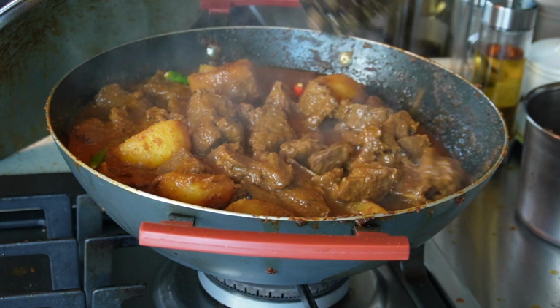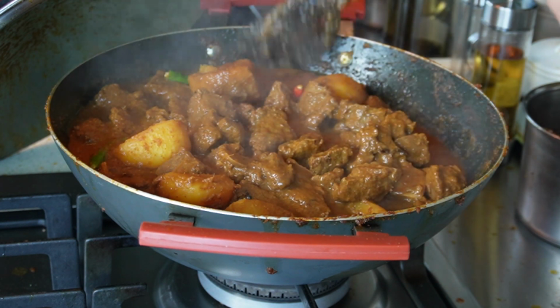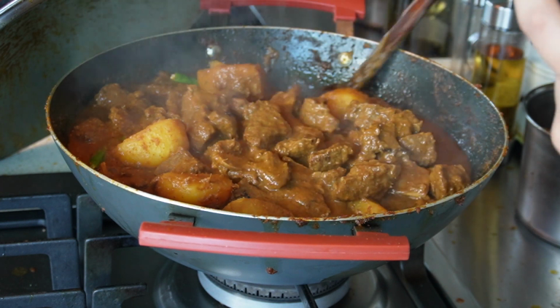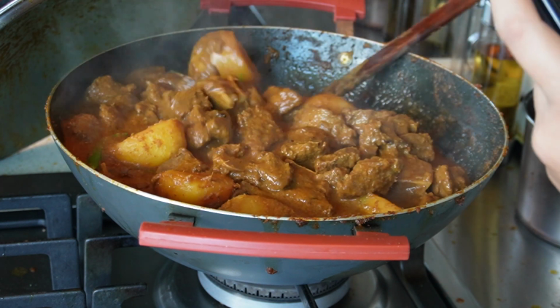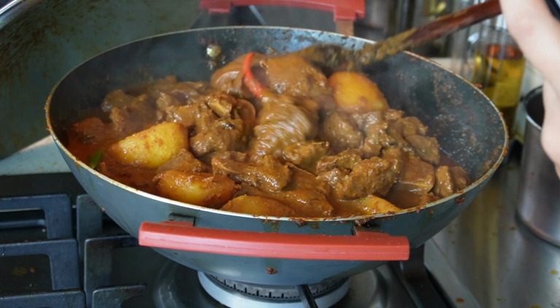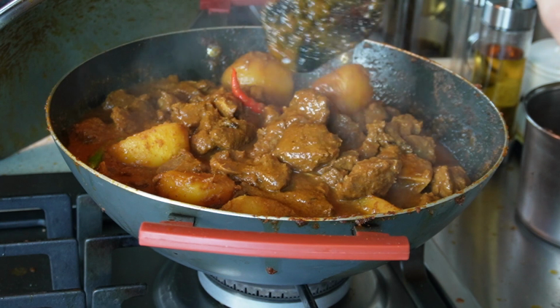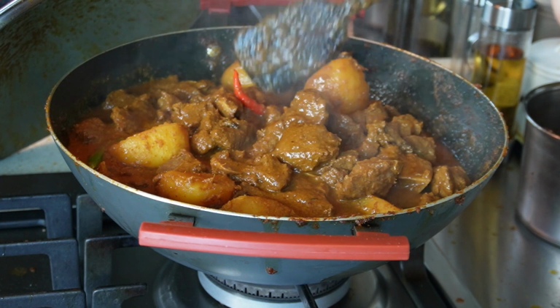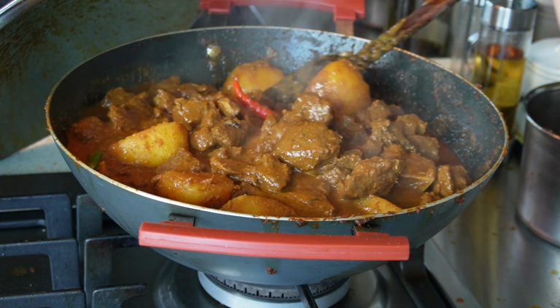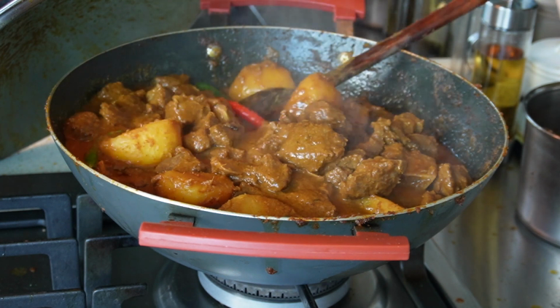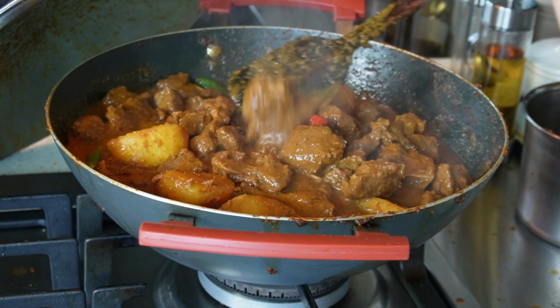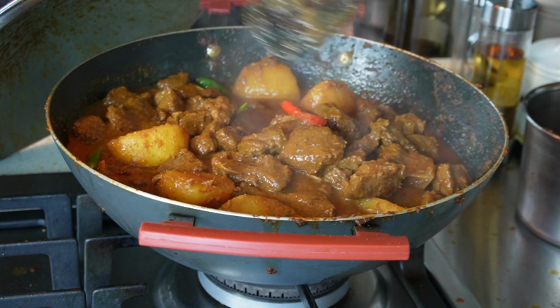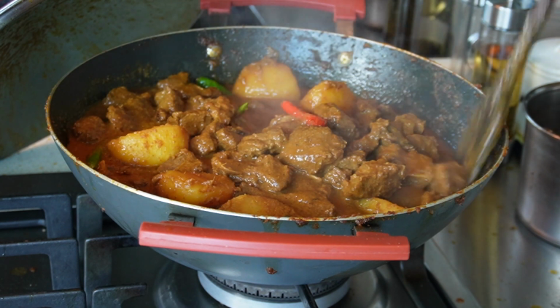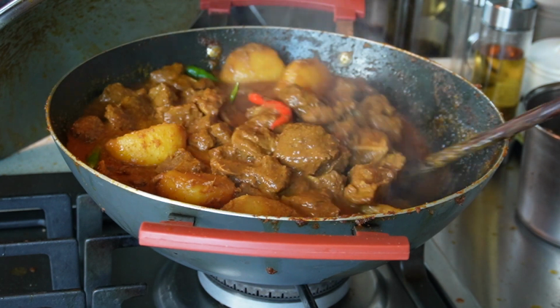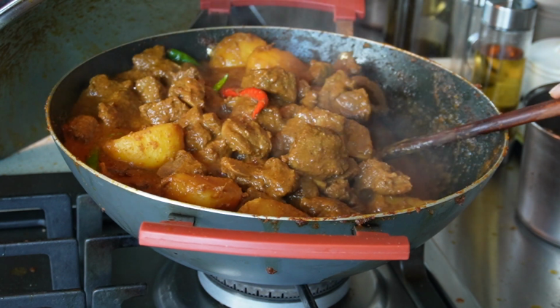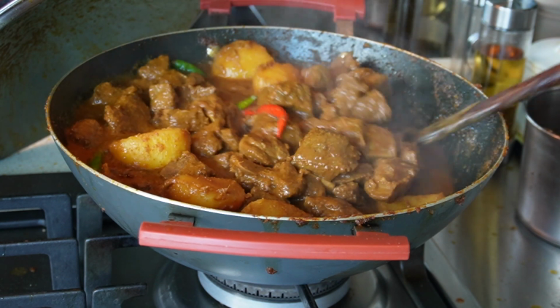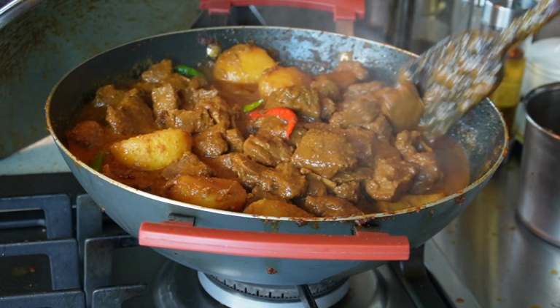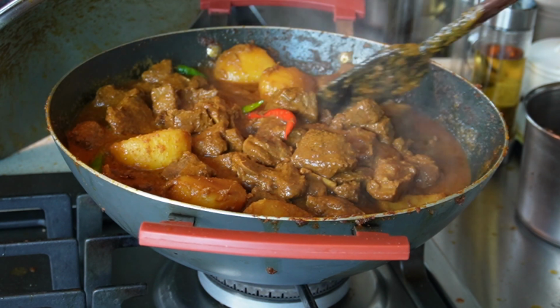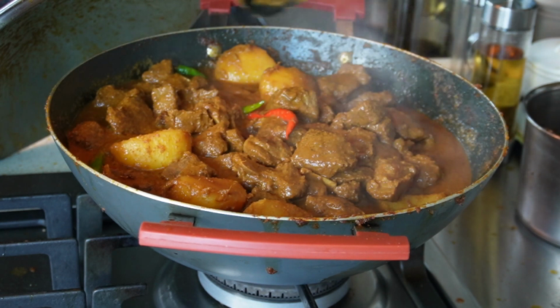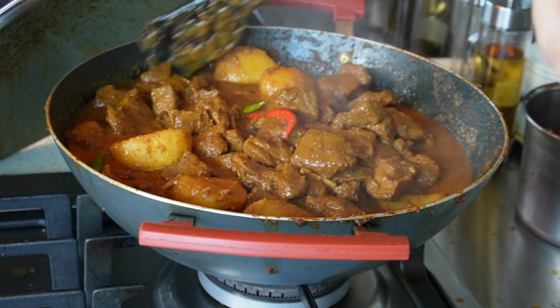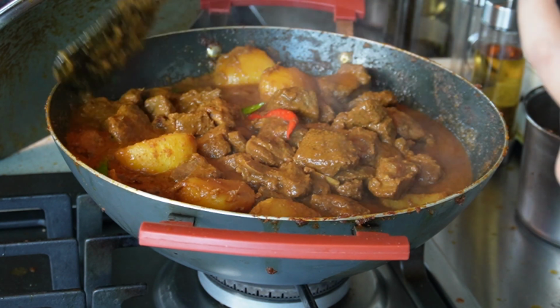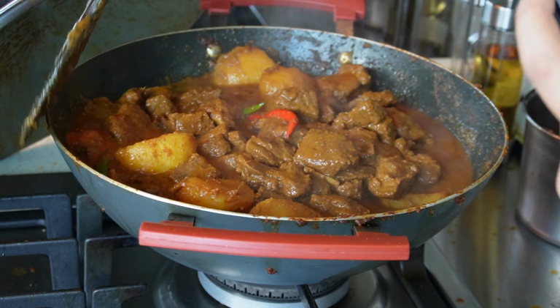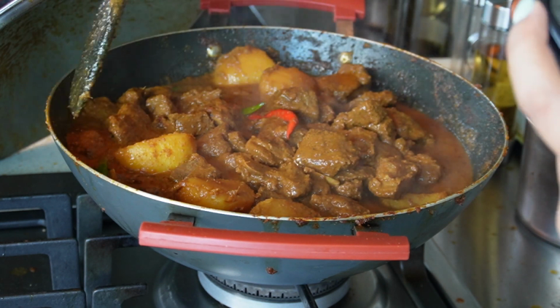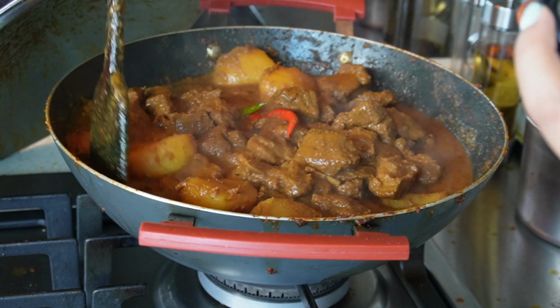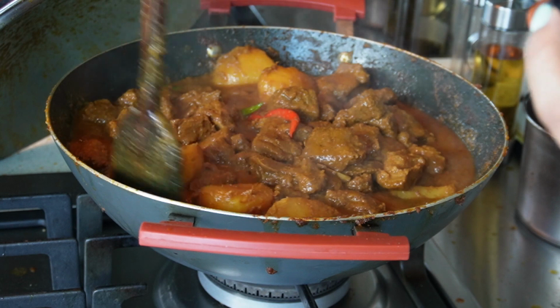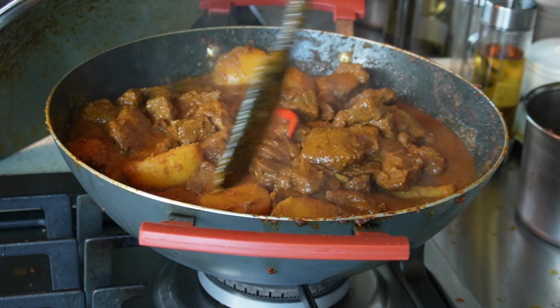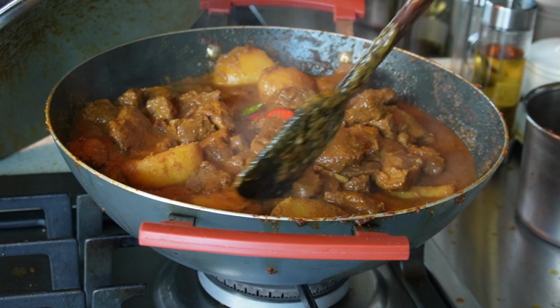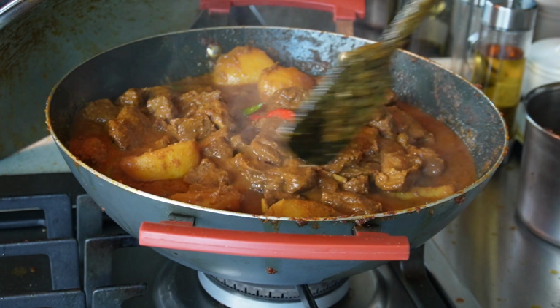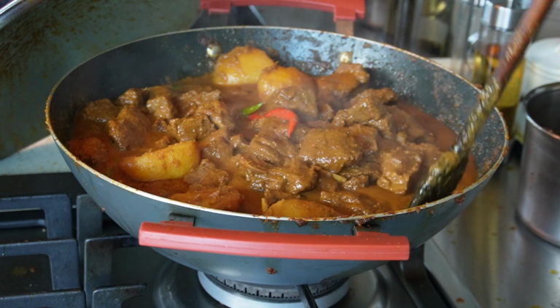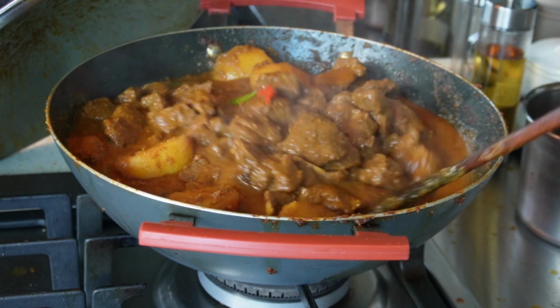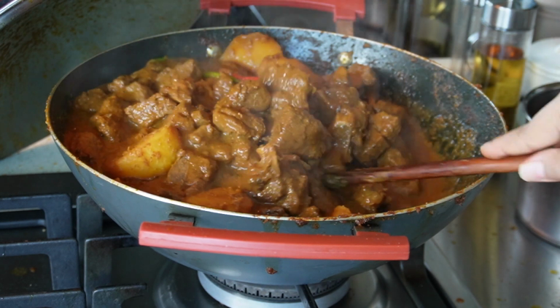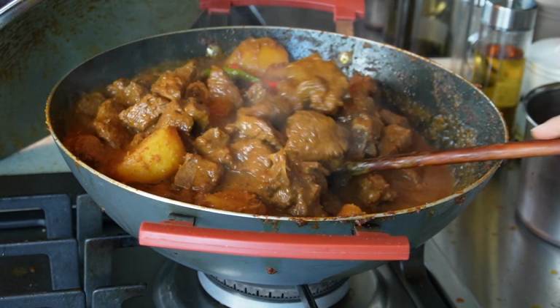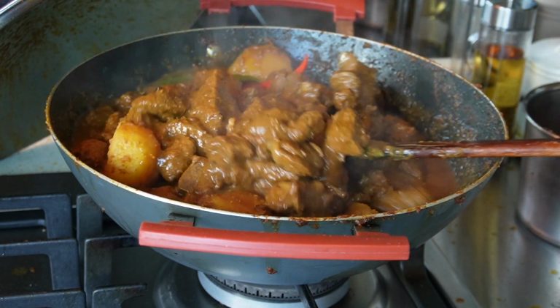When it is almost cooked, I add the potatoes — which were already cooked before — back into the curry. Without potato, it won't be a Bengali mutton.